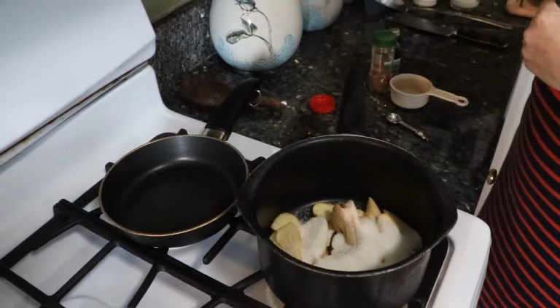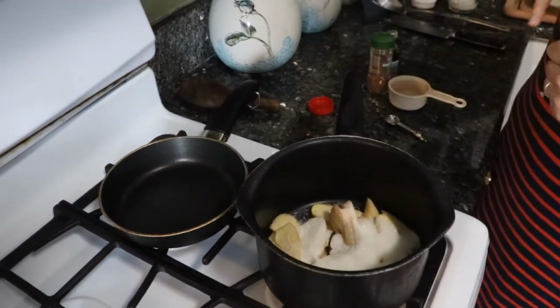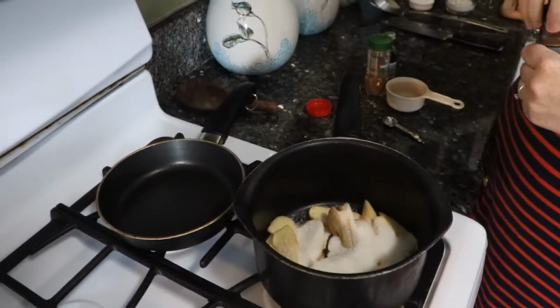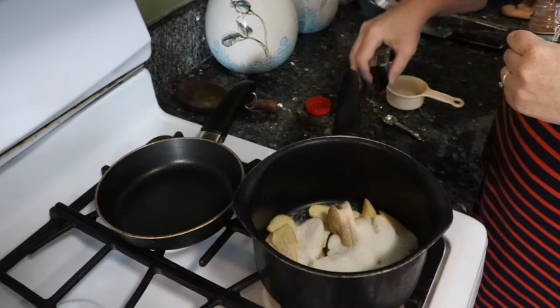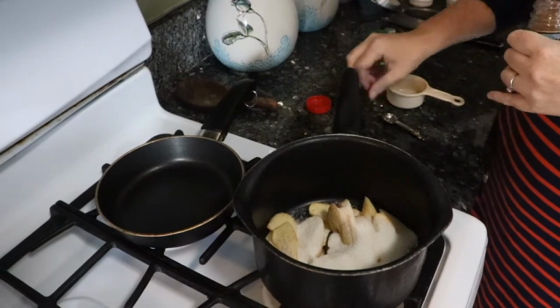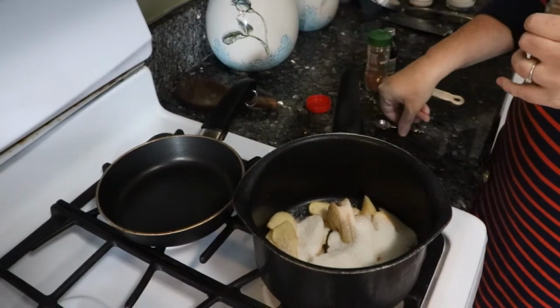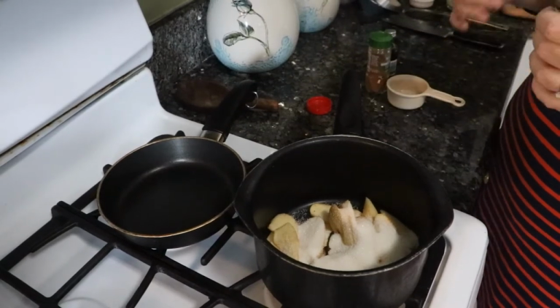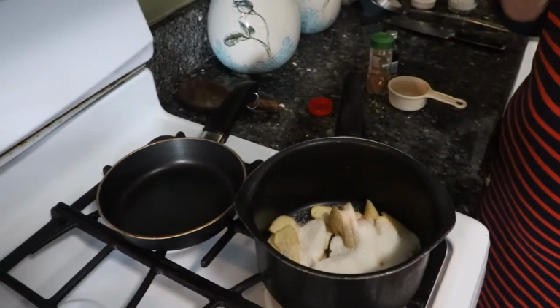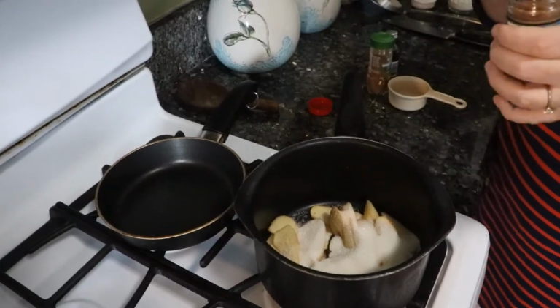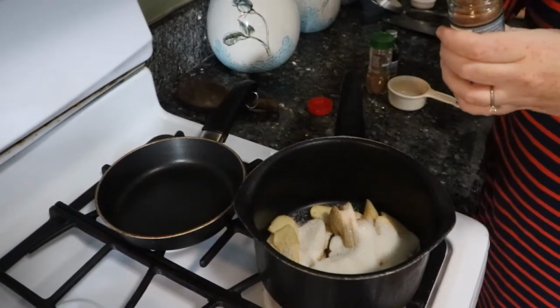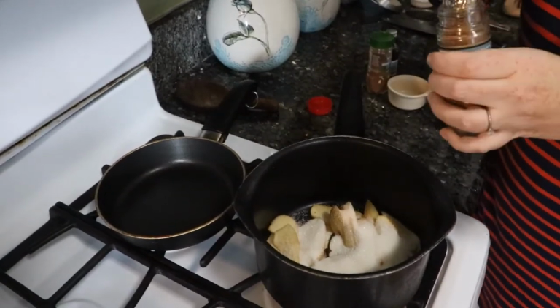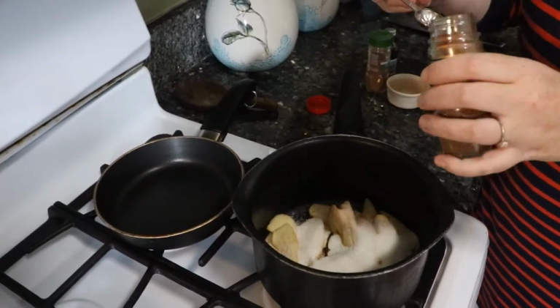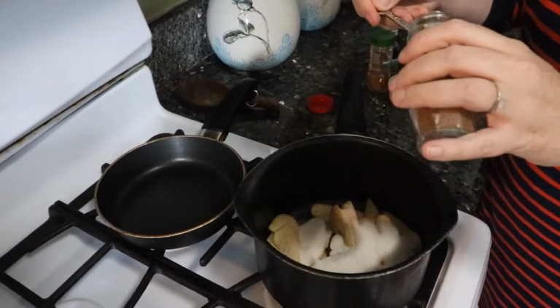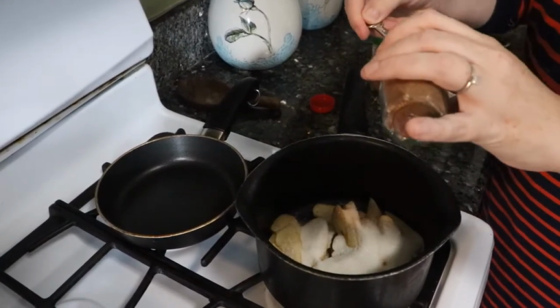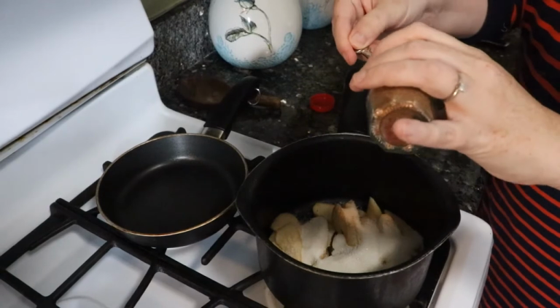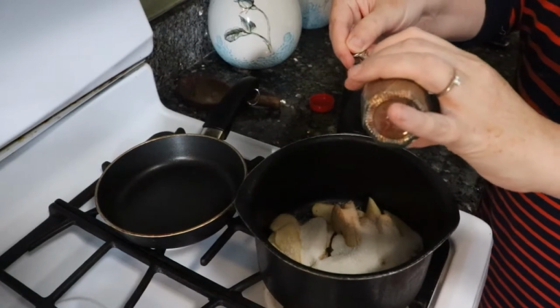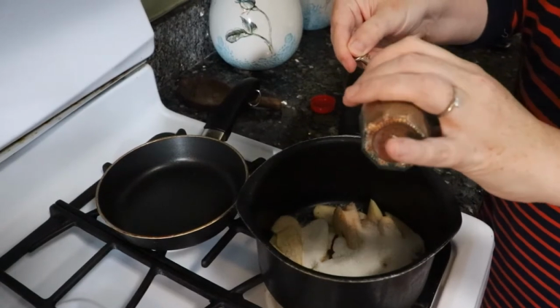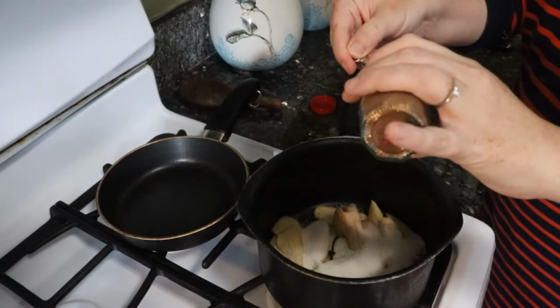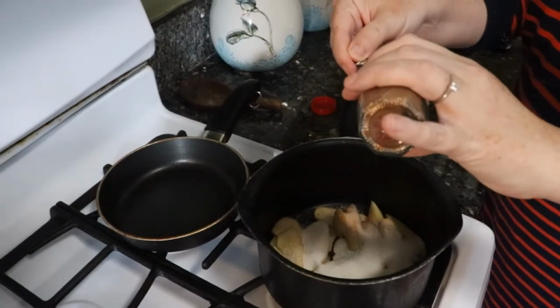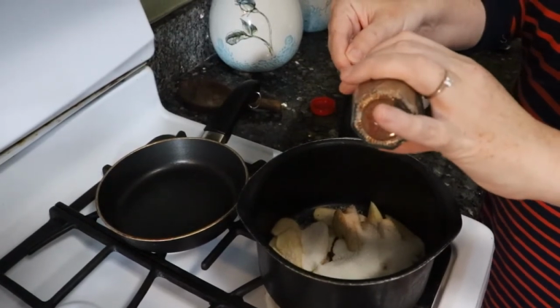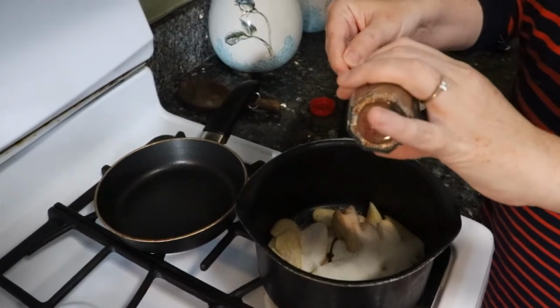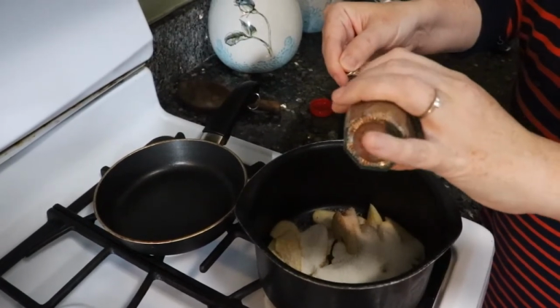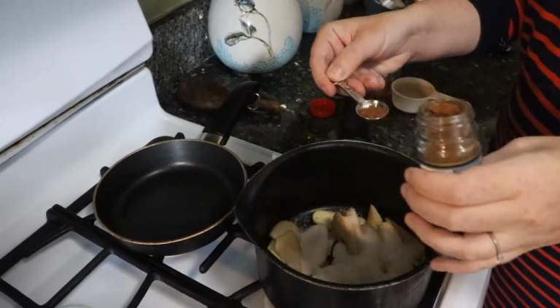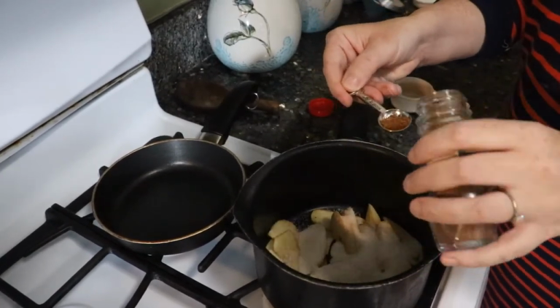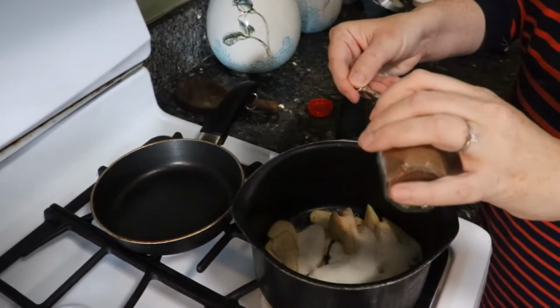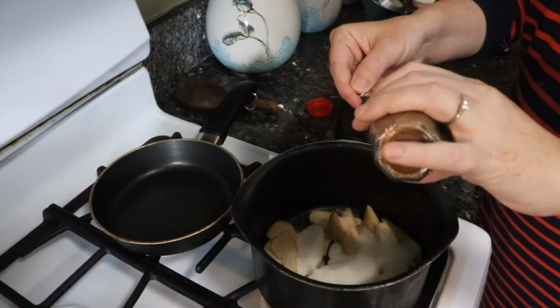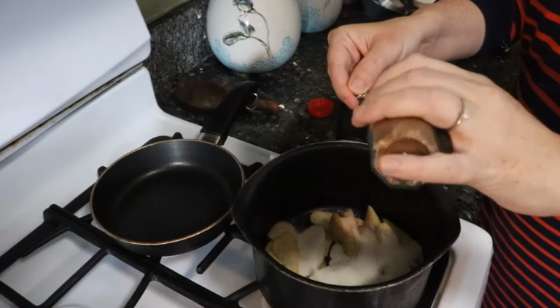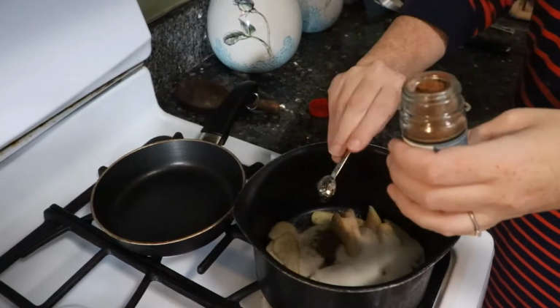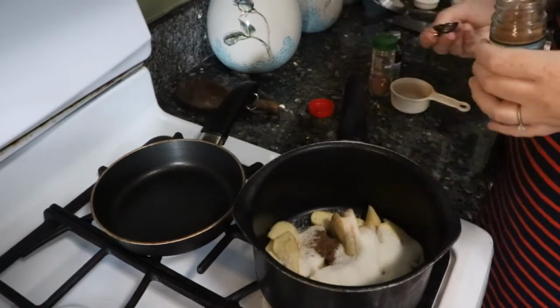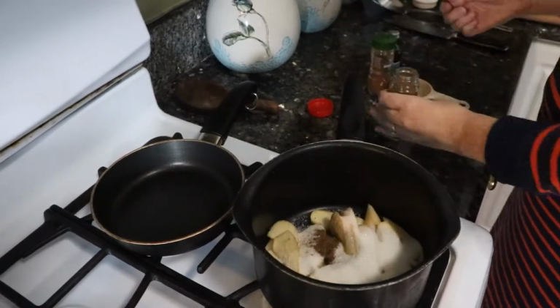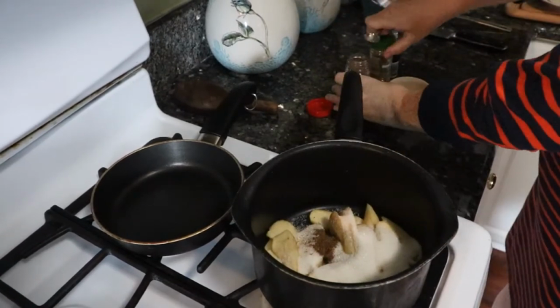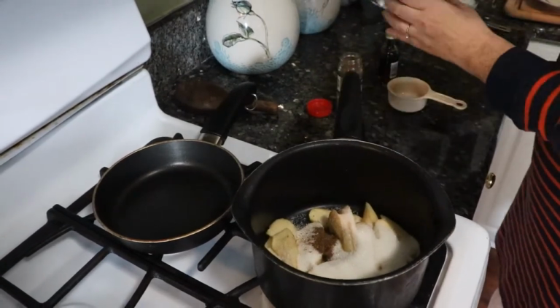Then I'm going to take a half teaspoon of Chinese five spice. You might be thinking, 'what?' — but this is really going to give it a great kick and a little diversity. And then we're going to add another half teaspoon of...